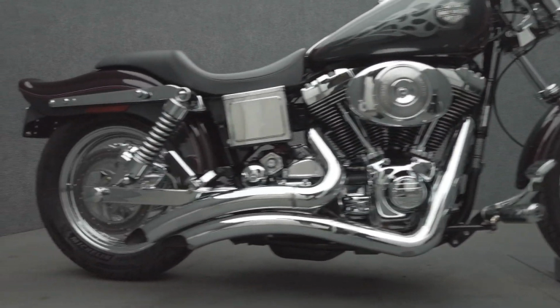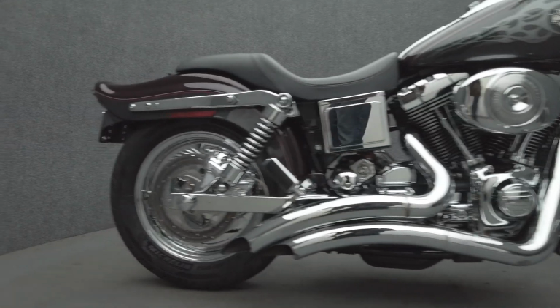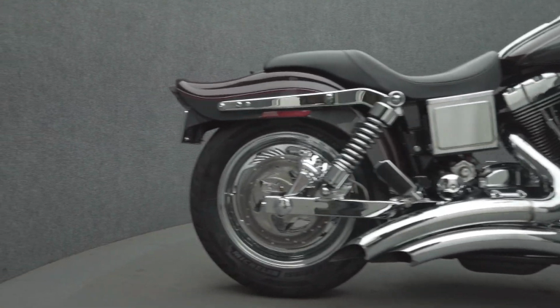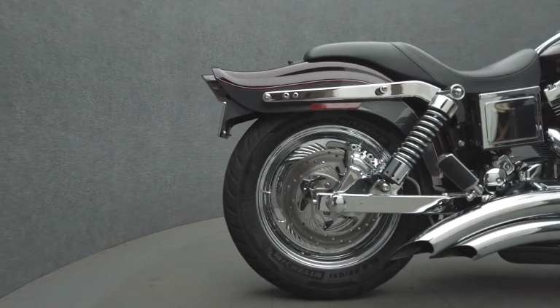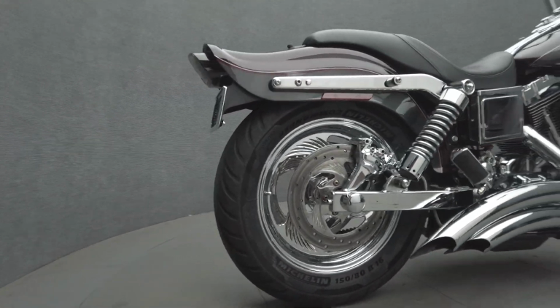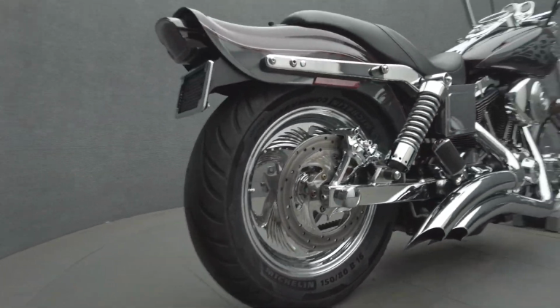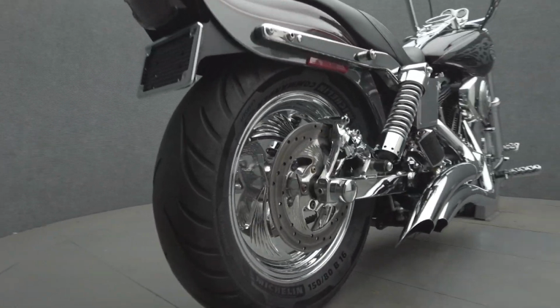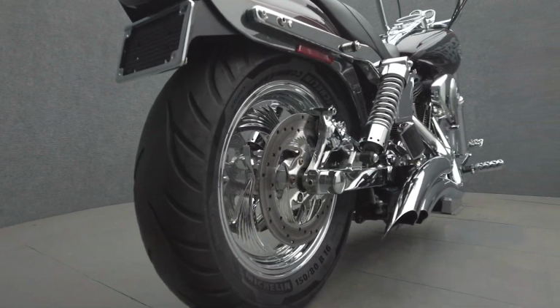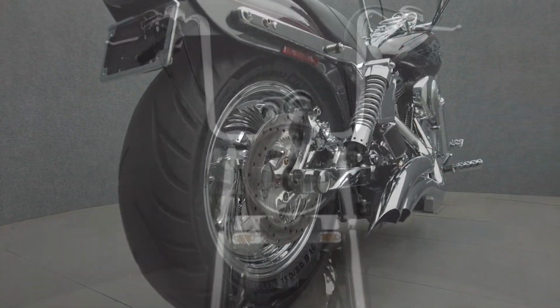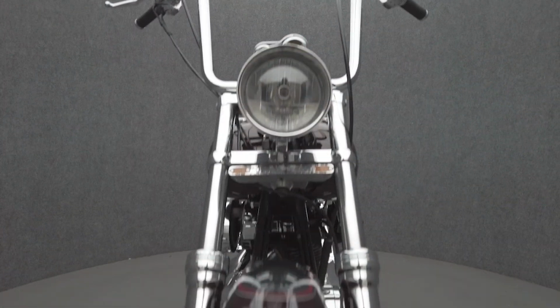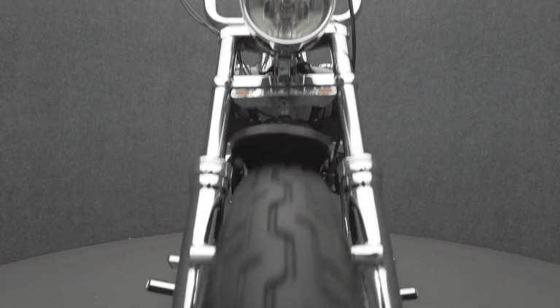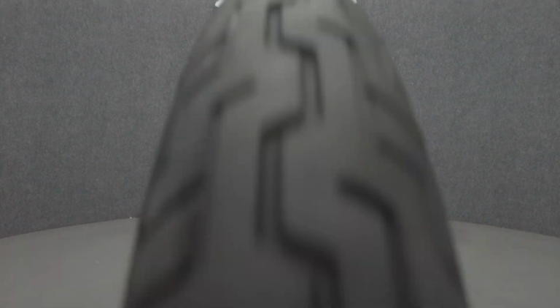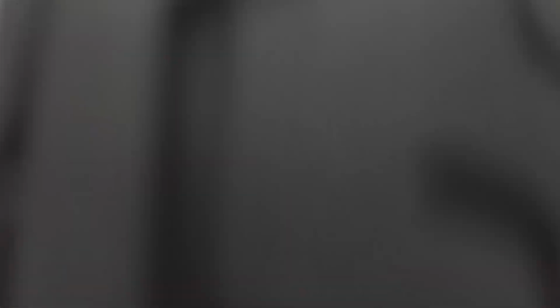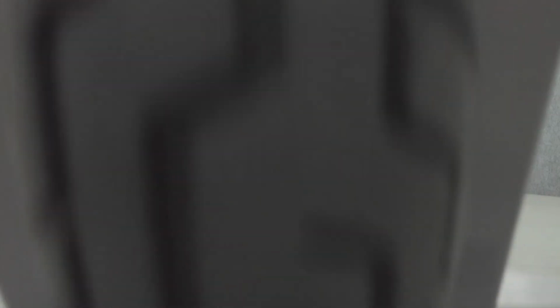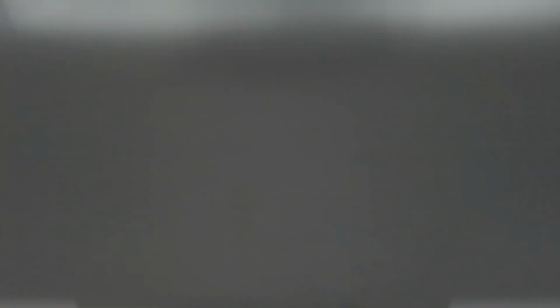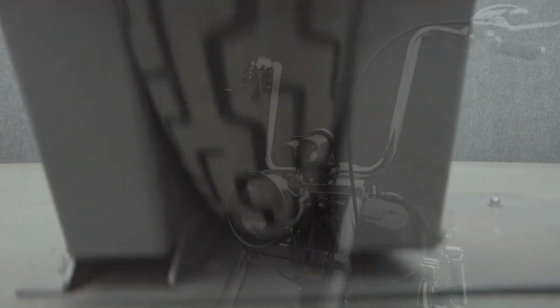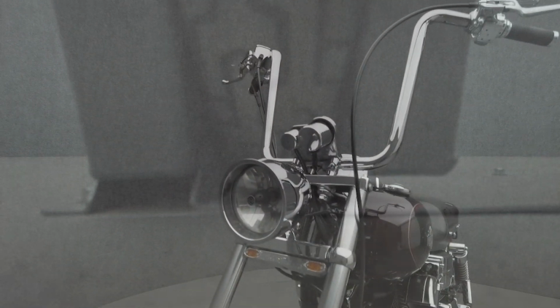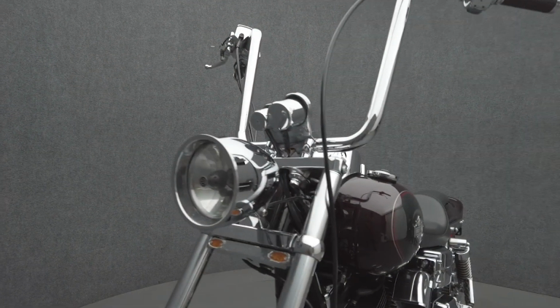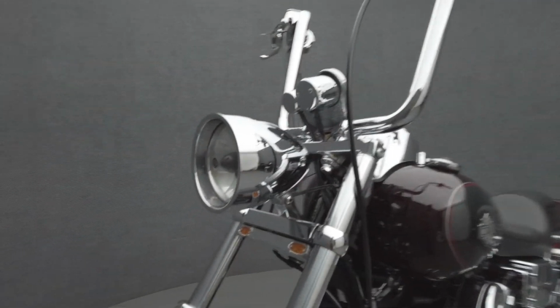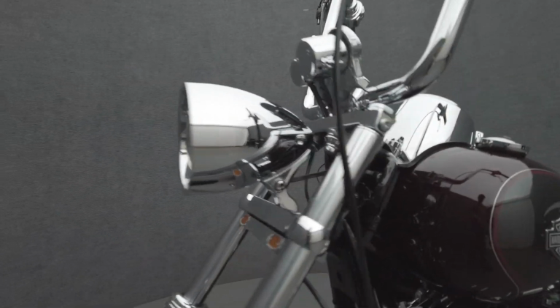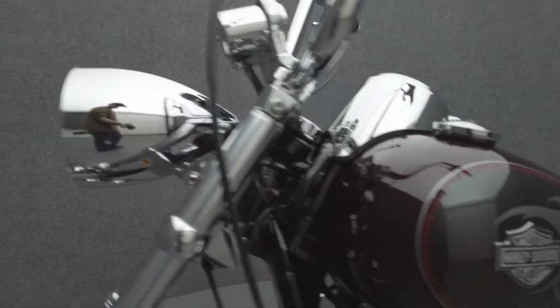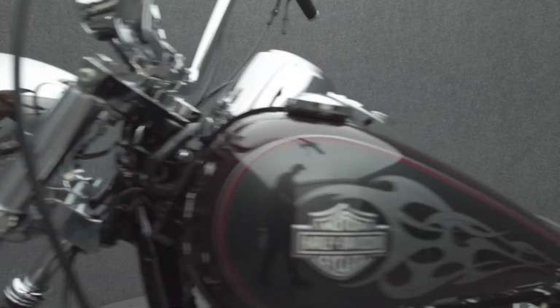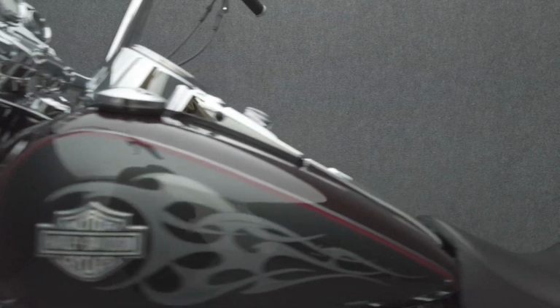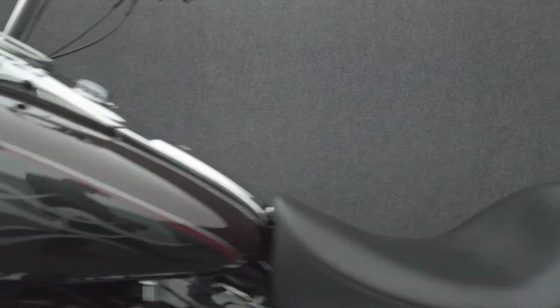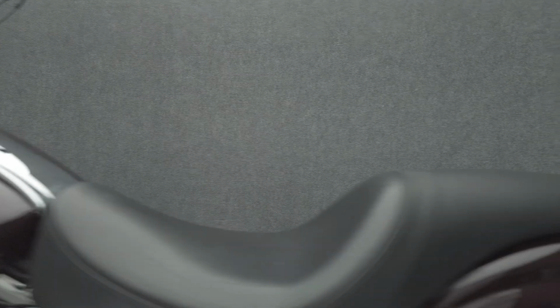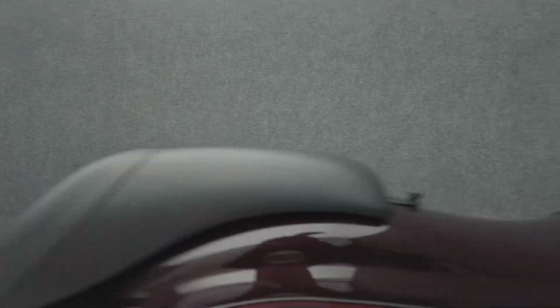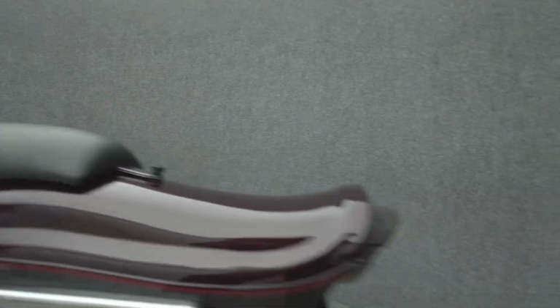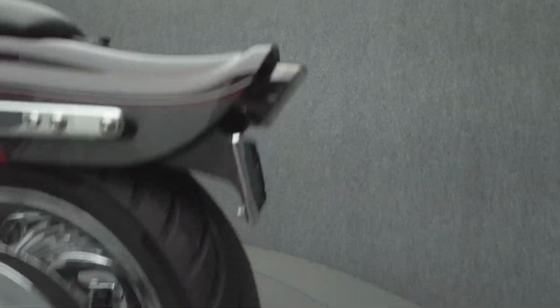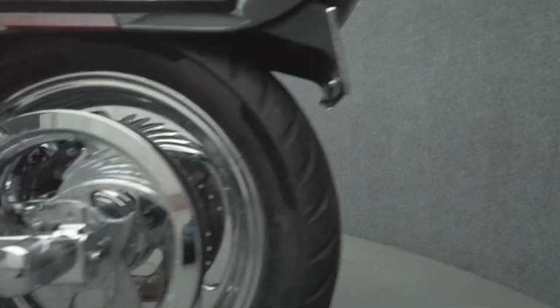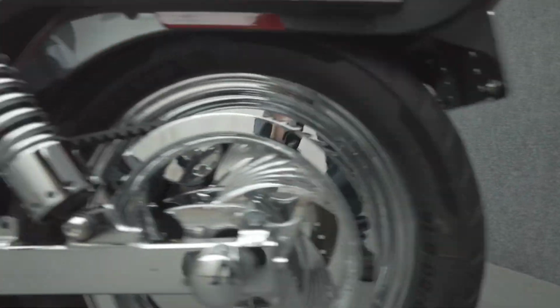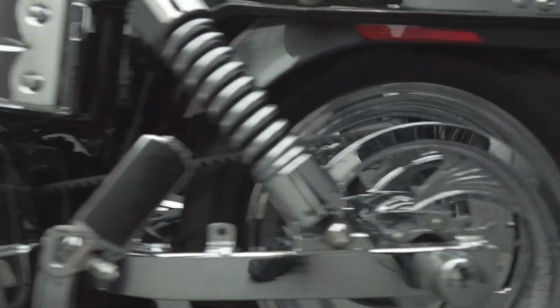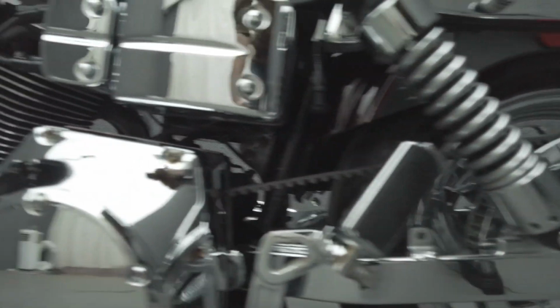With chopper influences, the Y-Glide has a mean attitude and the performance to back it up. Powered by an 88 cubic inch V-twin motor, the Y-Glide puts 67 horsepower and 86 foot-pounds of torque through a 5-speed transmission. It weighs in at 683 pounds and has a 28.5 inch seat height.